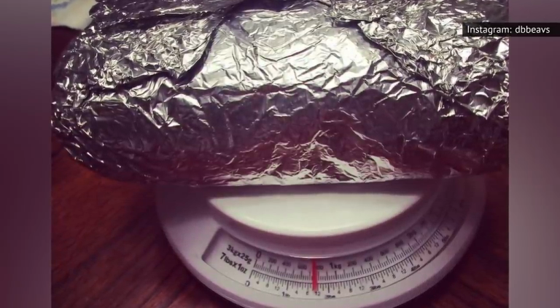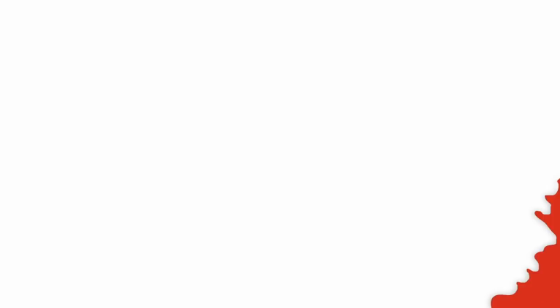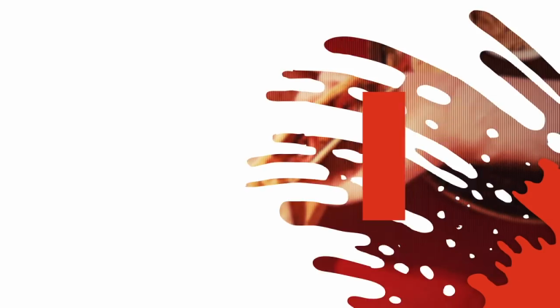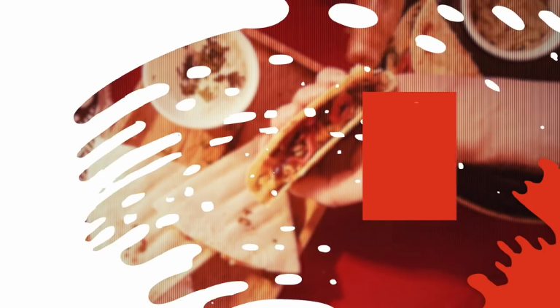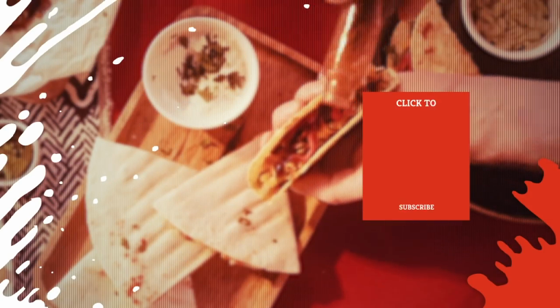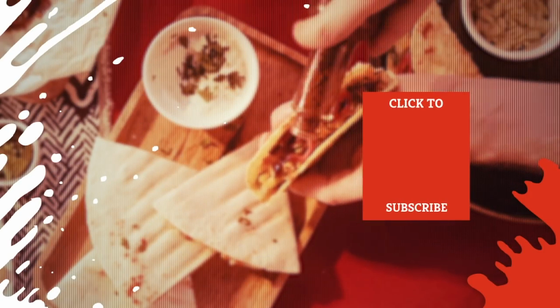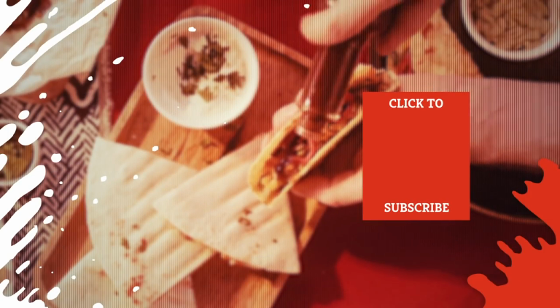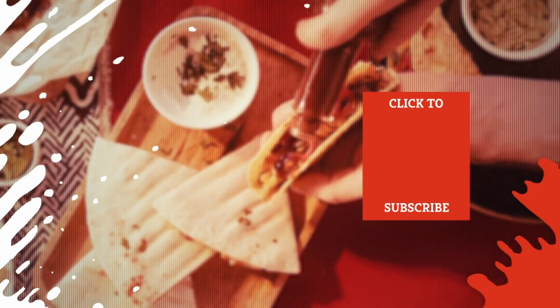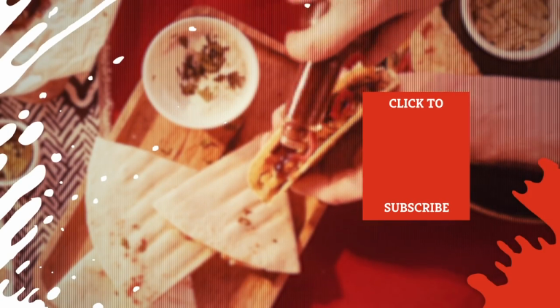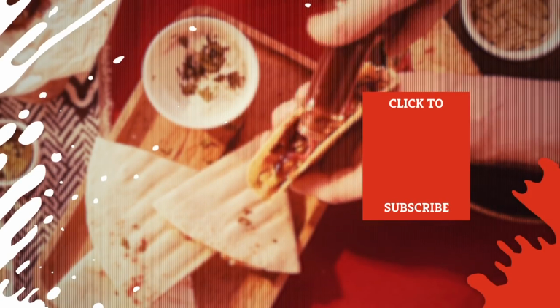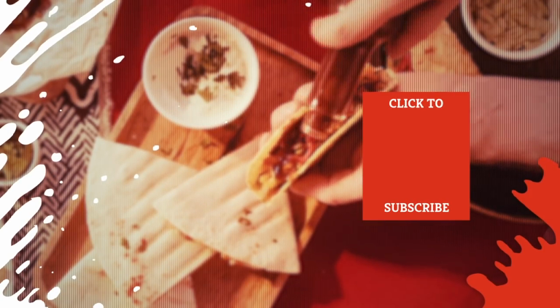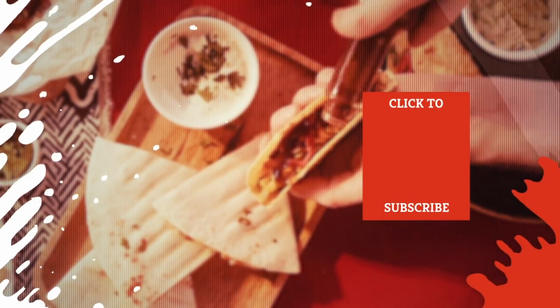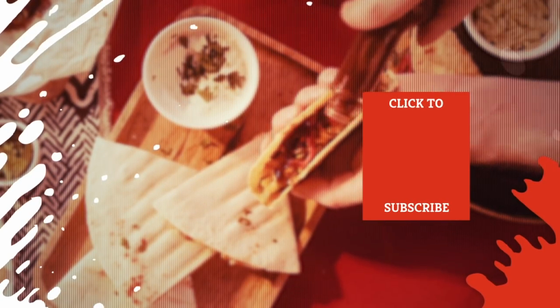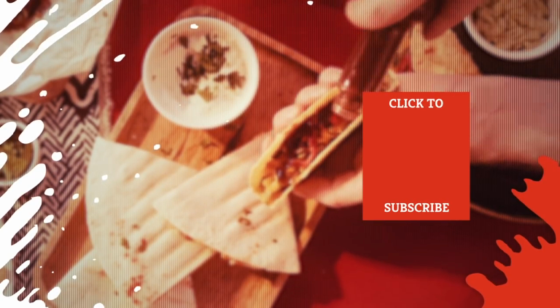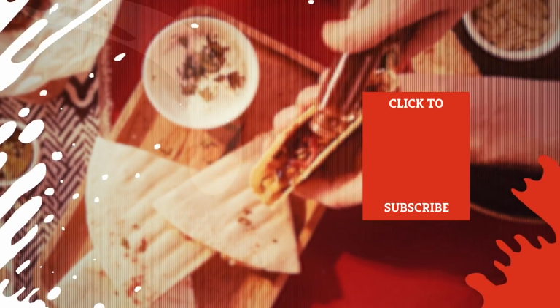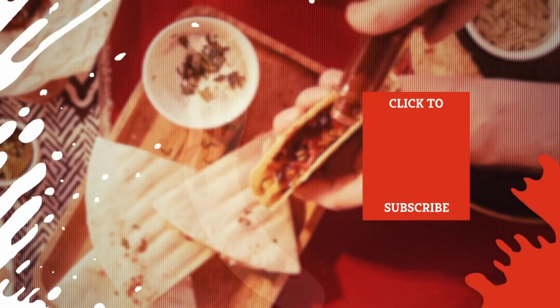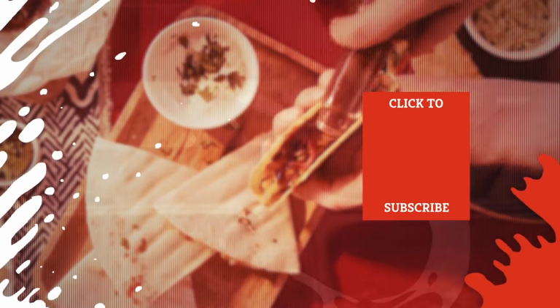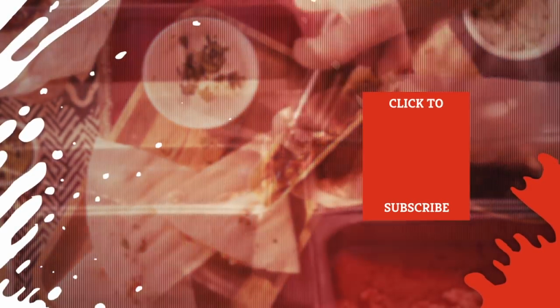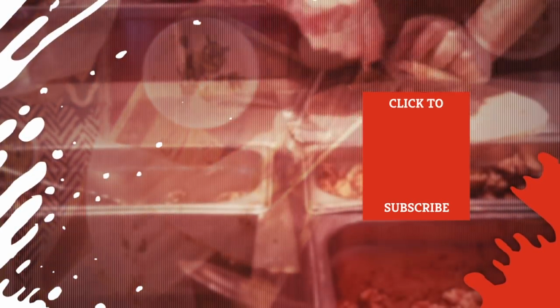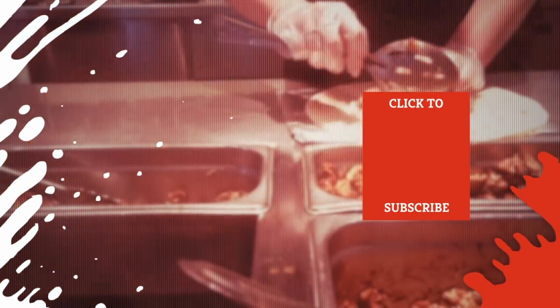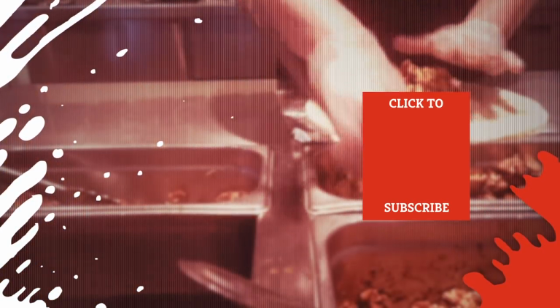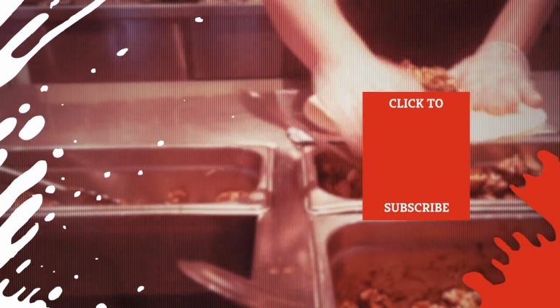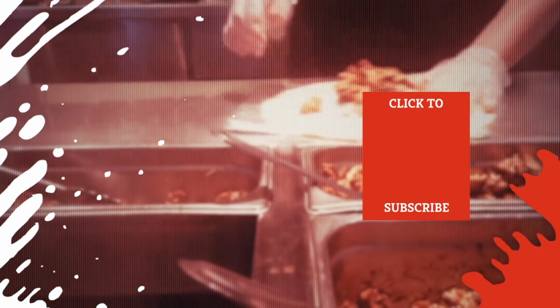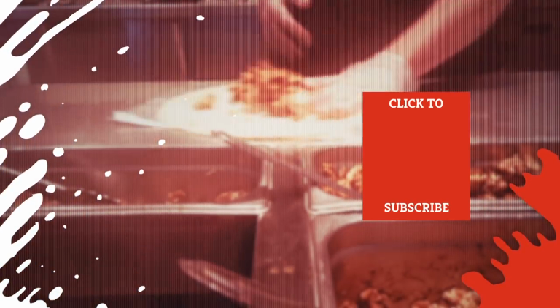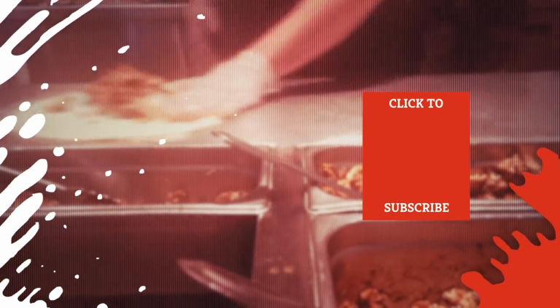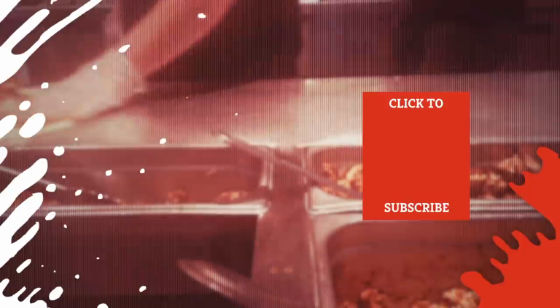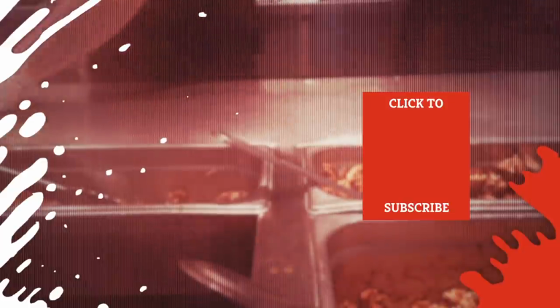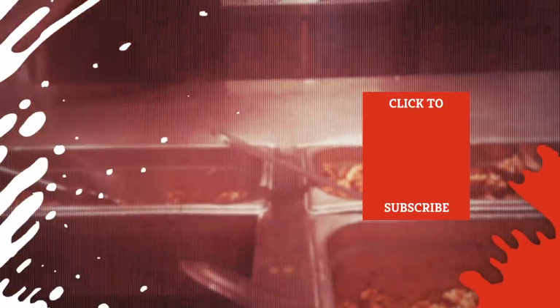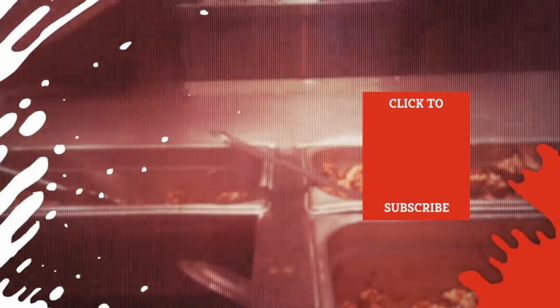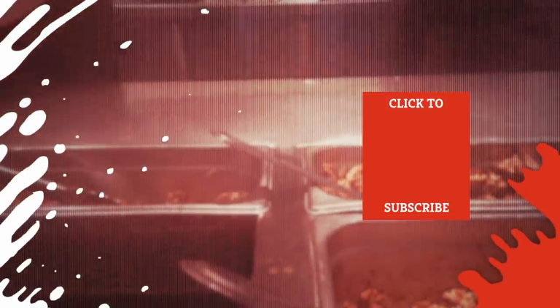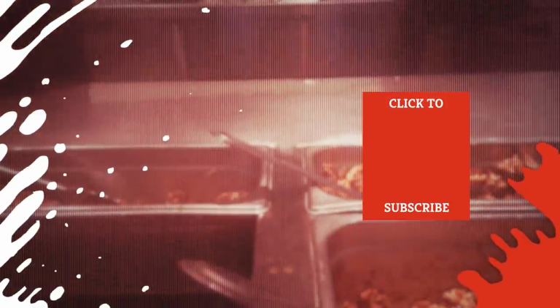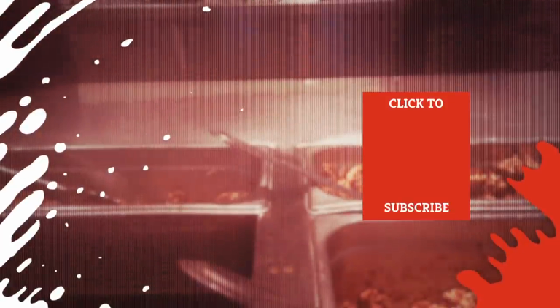Check out one of our newest videos right here! Plus, even more Mashed videos about your favorite restaurants are coming soon. Subscribe to our YouTube channel and hit the bell so you don't miss a single one.